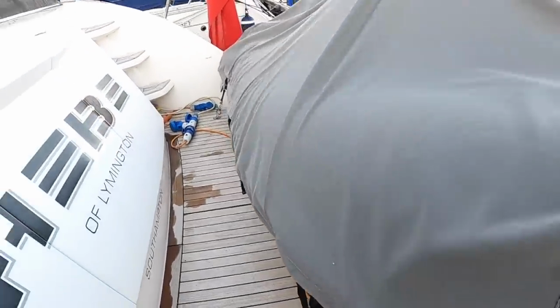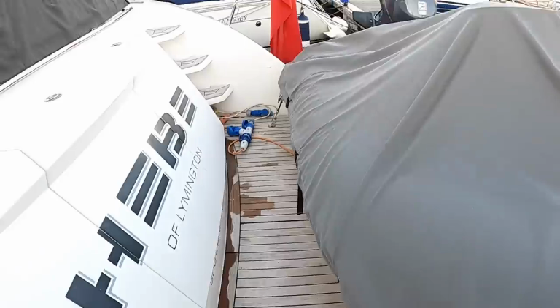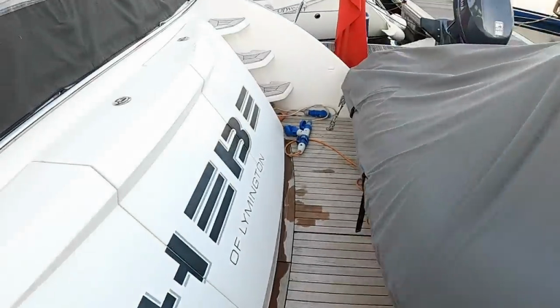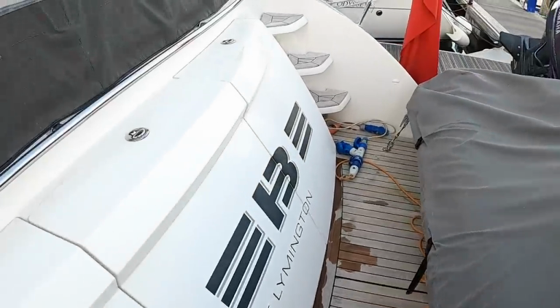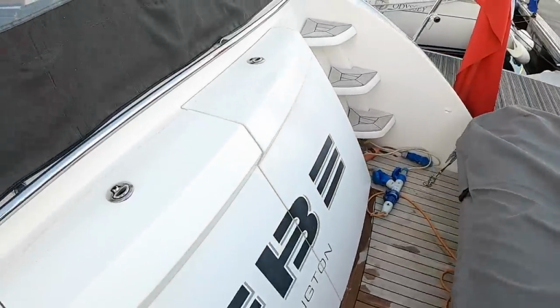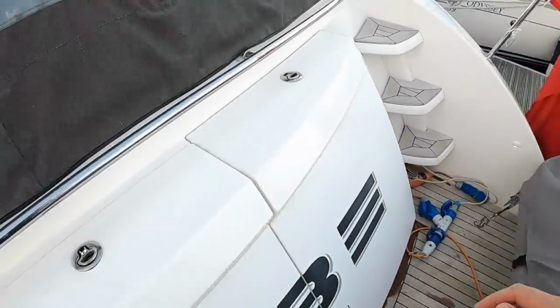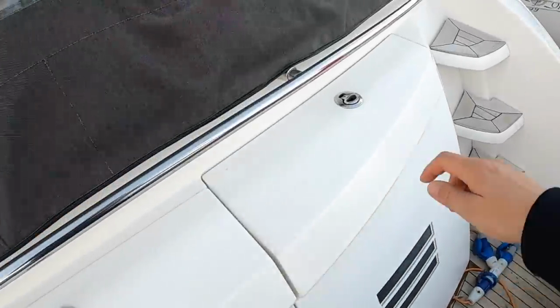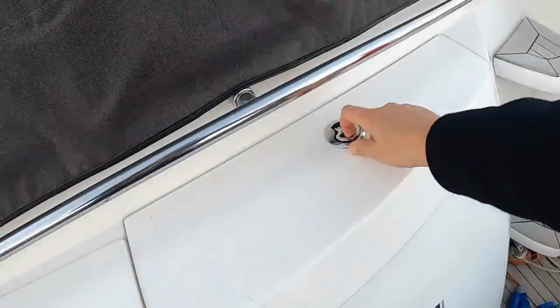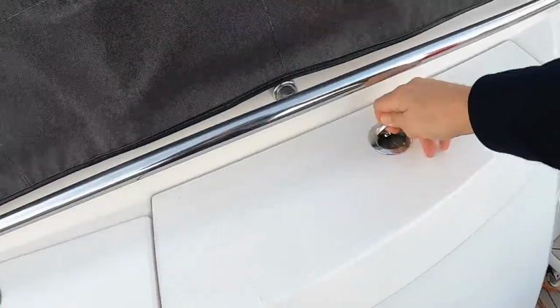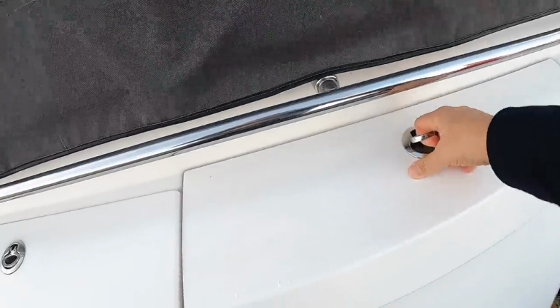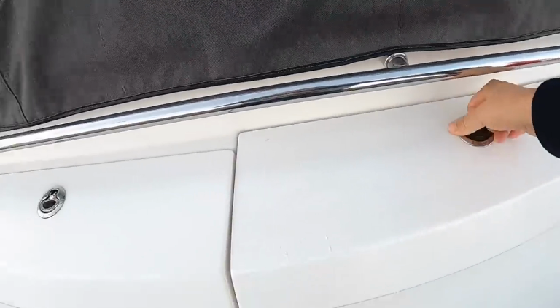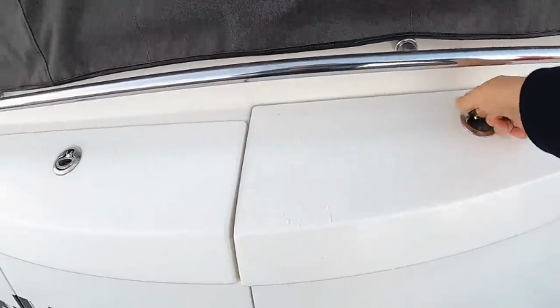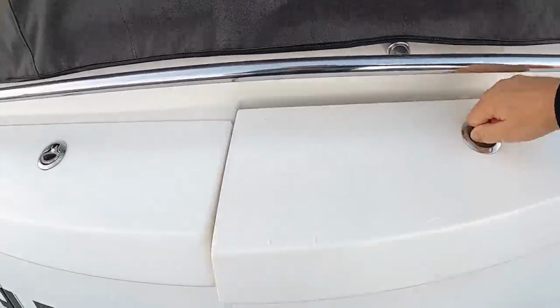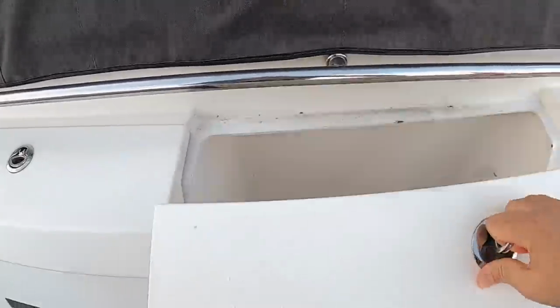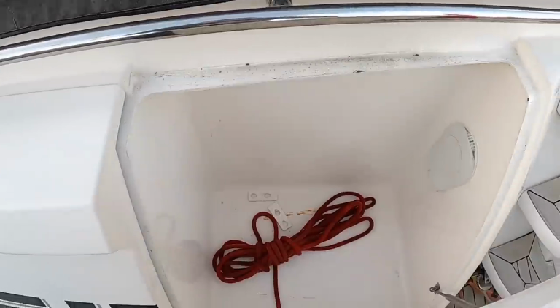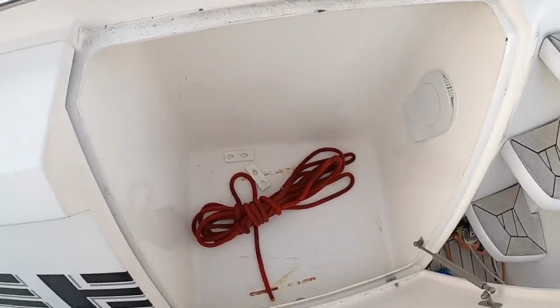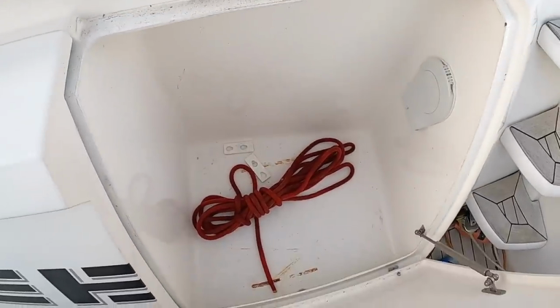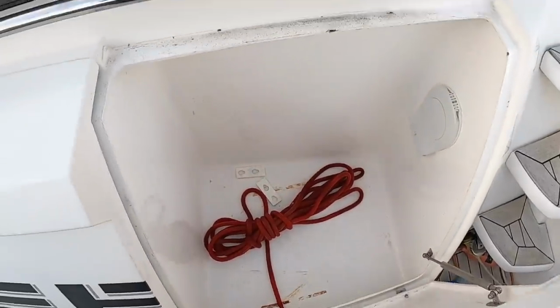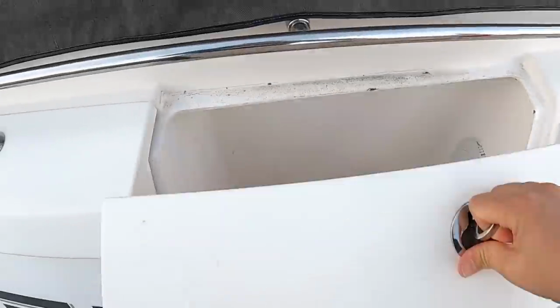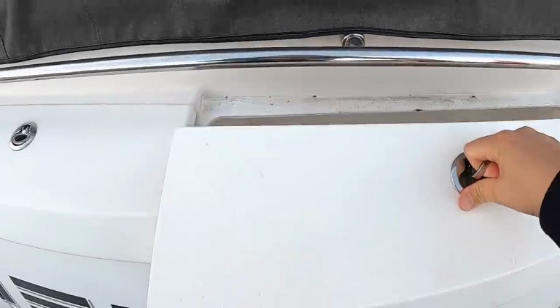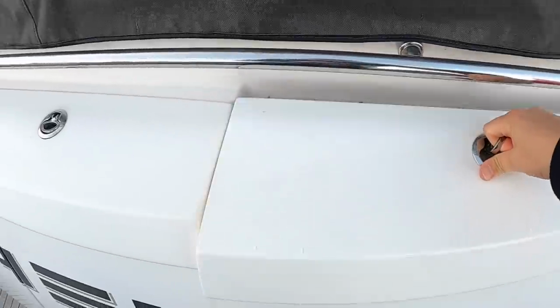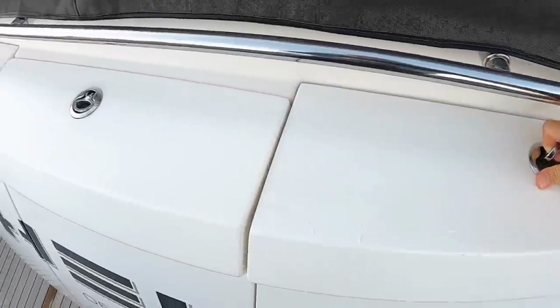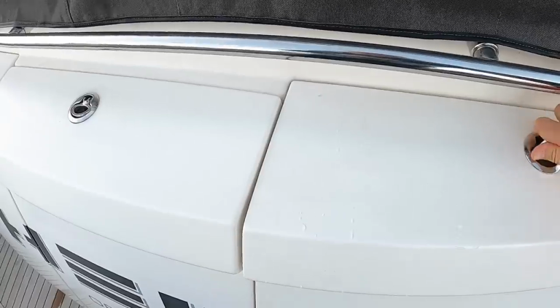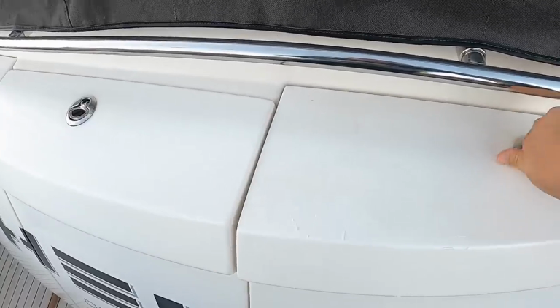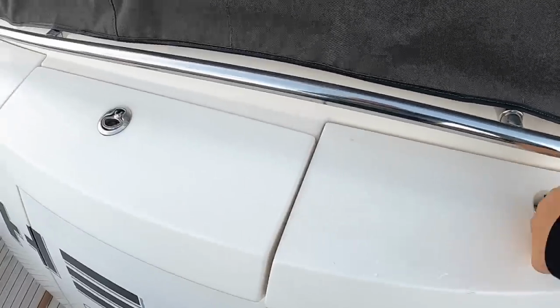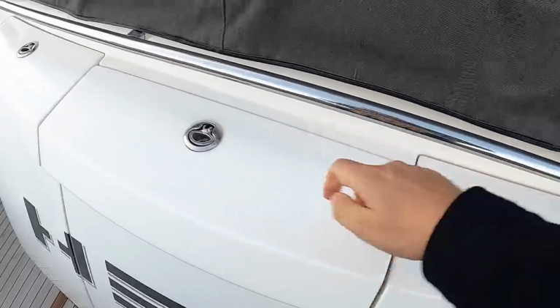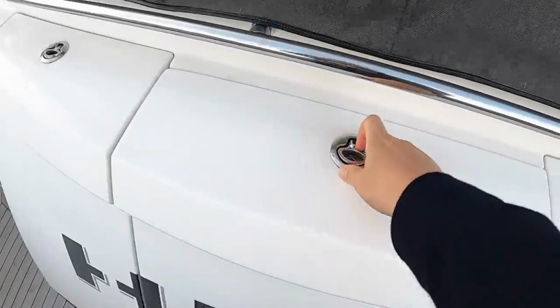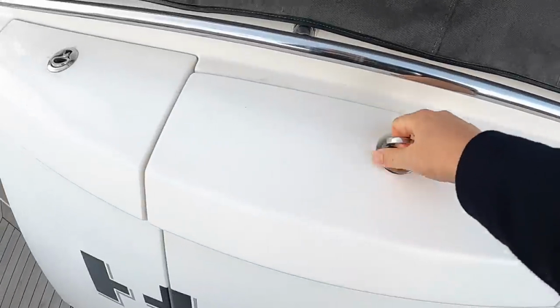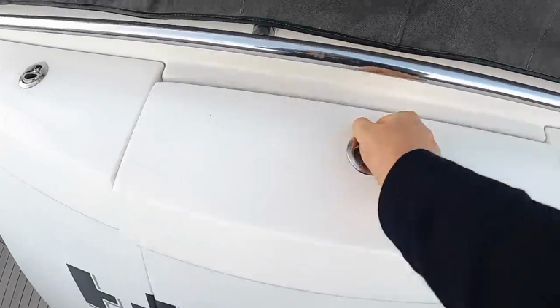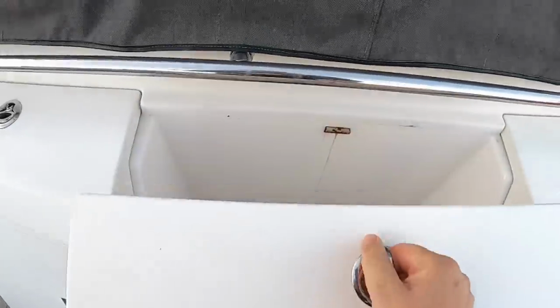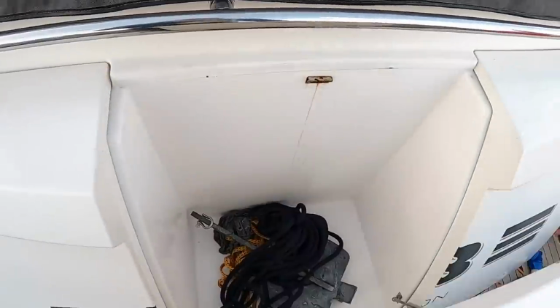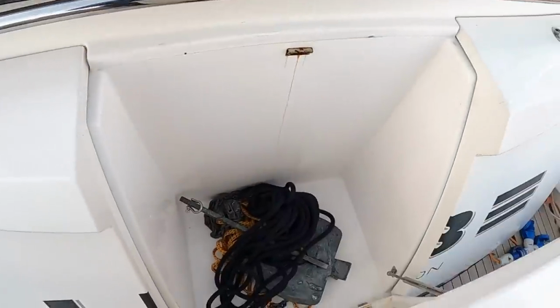Just on the back here there's quite a bit of storage they've put in, which is rather nice. Areas like this for putting ropes or fenders or that kind of thing - they're all the way across the back here. So that's pretty handy.